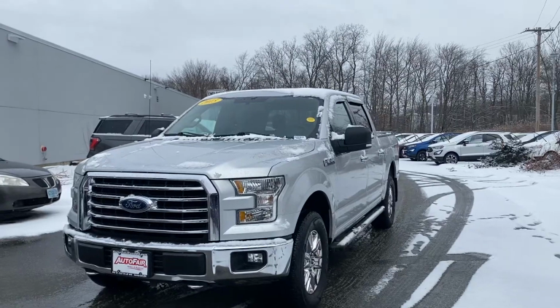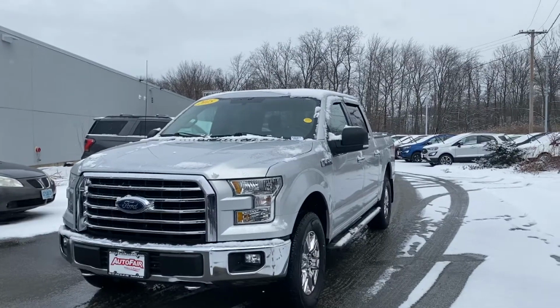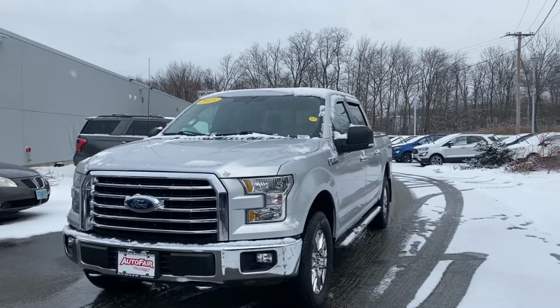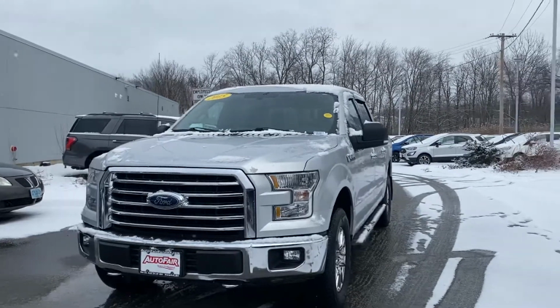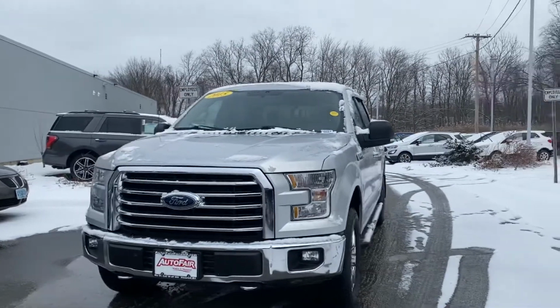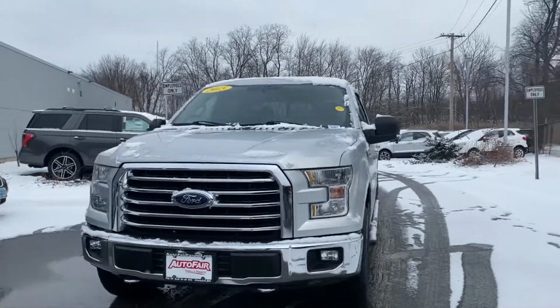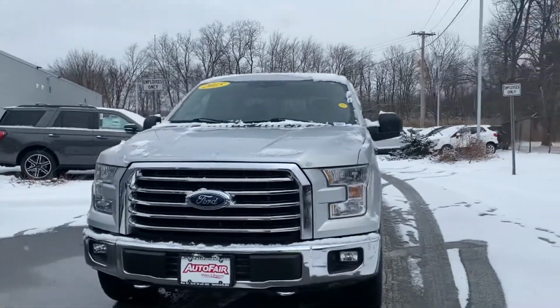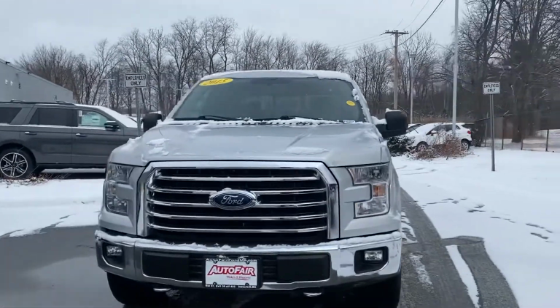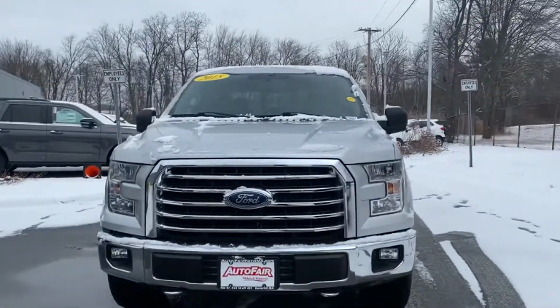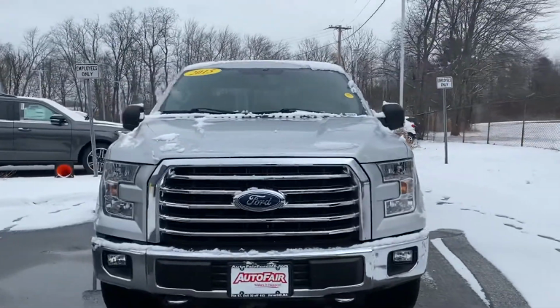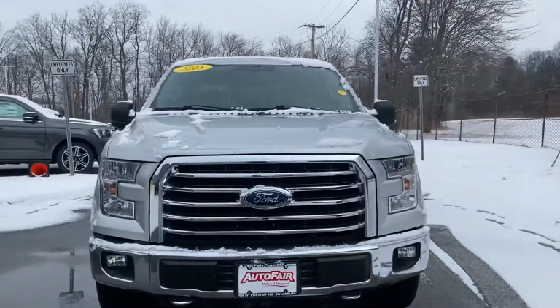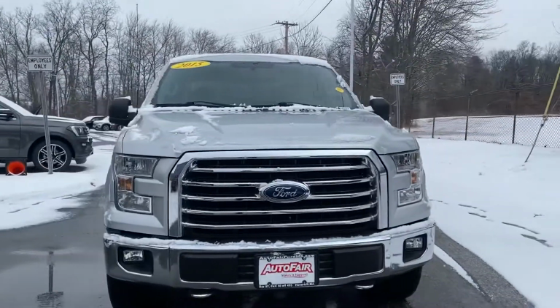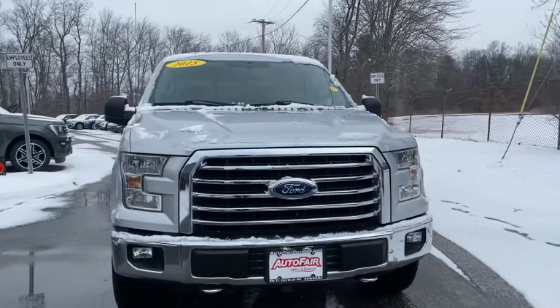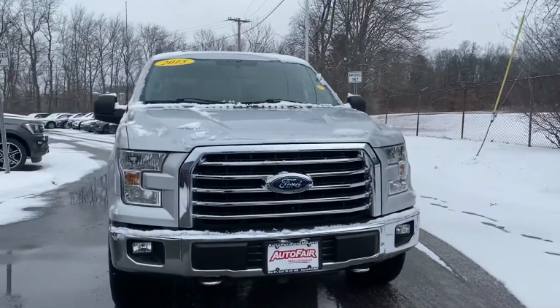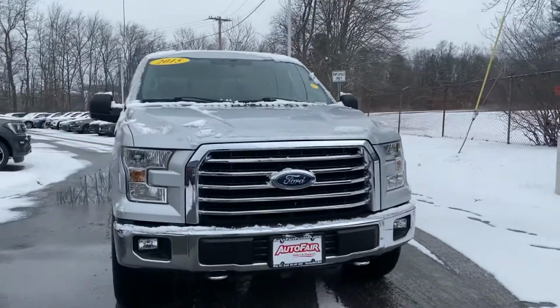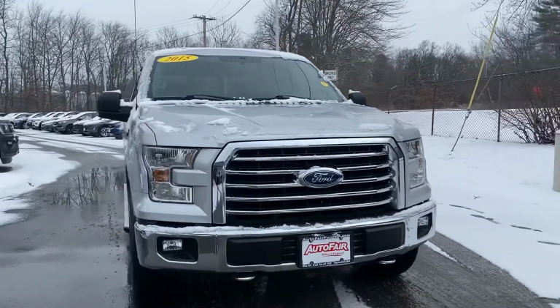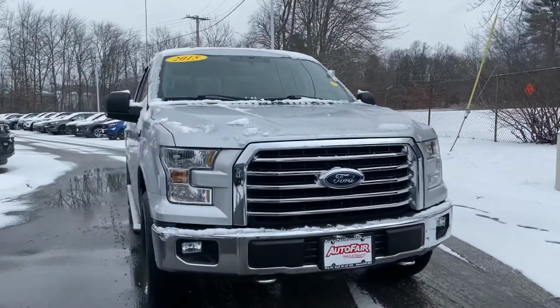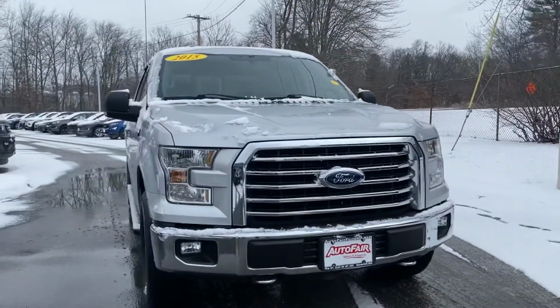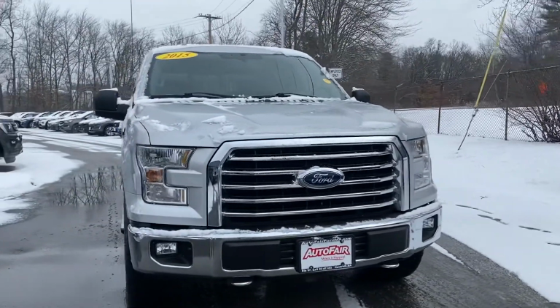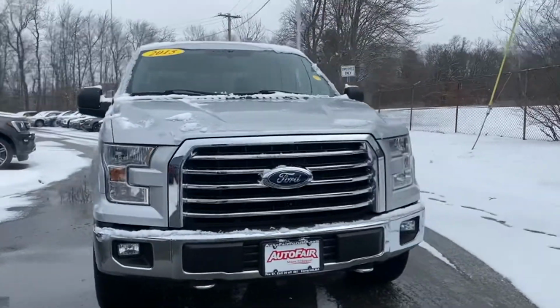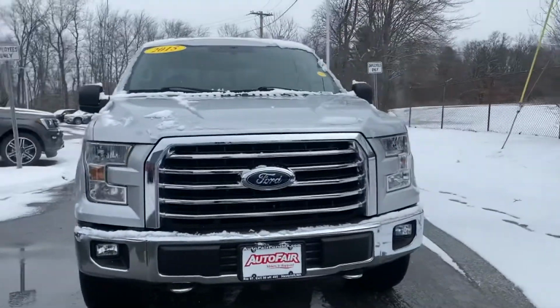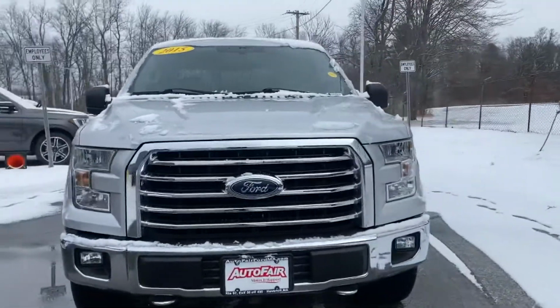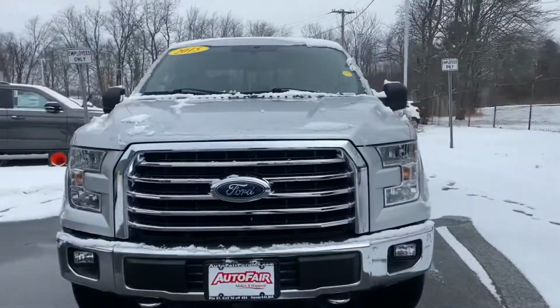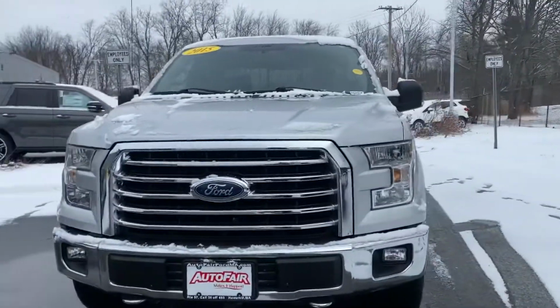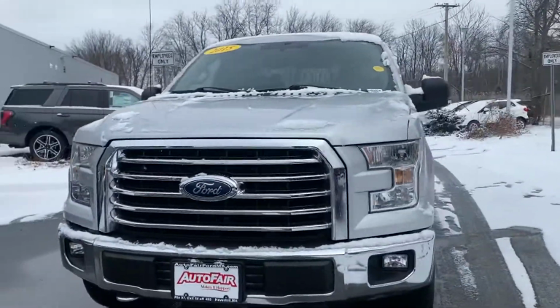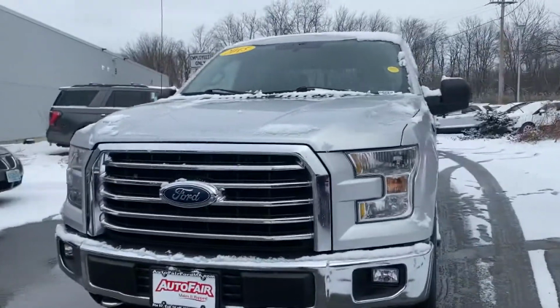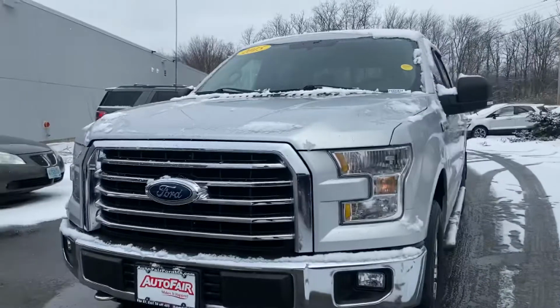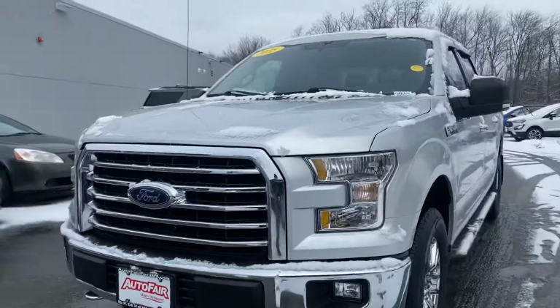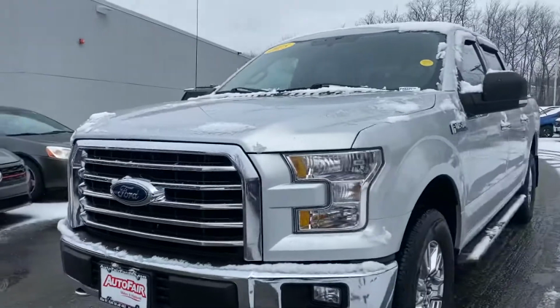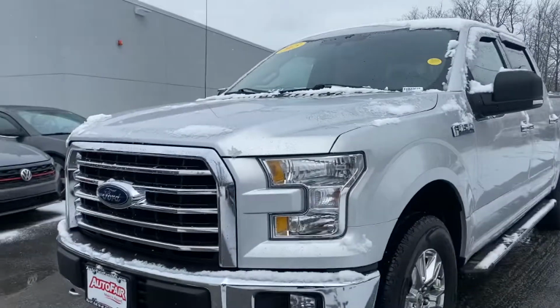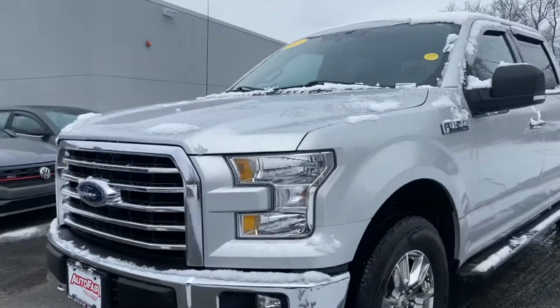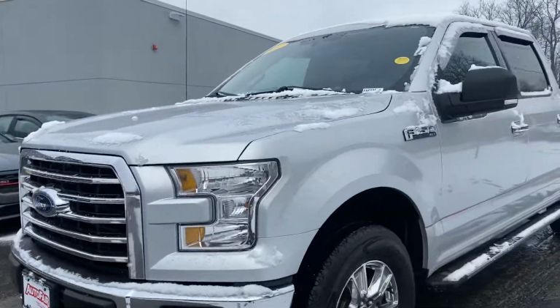Hello Oscar, this is Kevin here at Auto Ford of Haverhill. I just wanted to show you real quick this beautiful 2015 Ford F-150 that you inquired about. As you can see, this one comes with a nice grille.